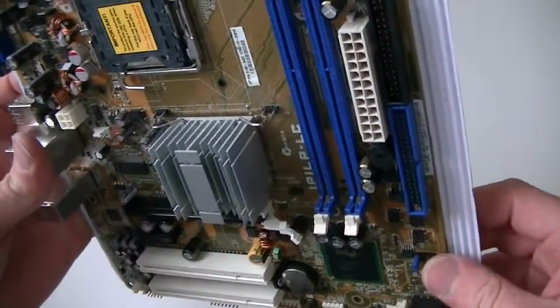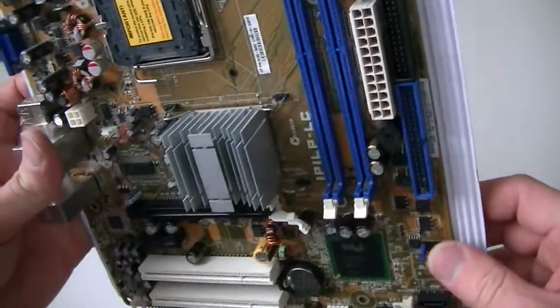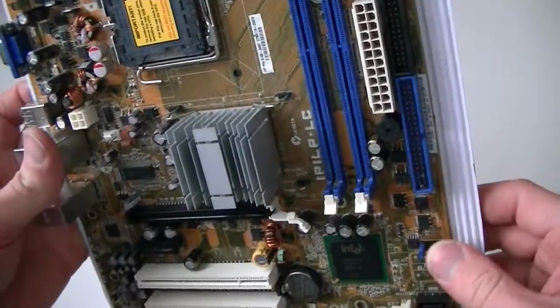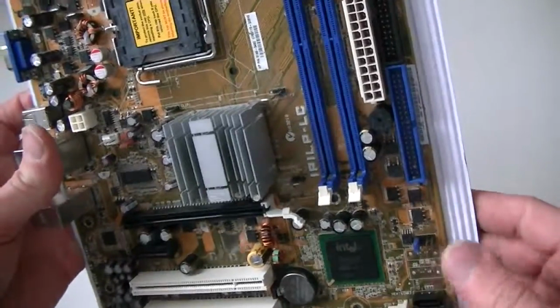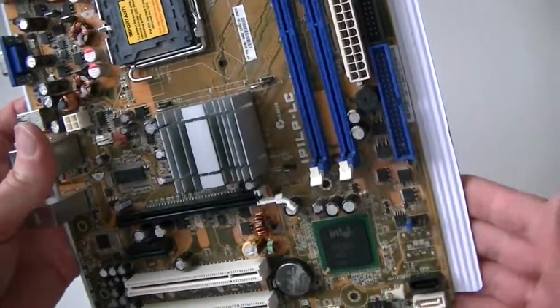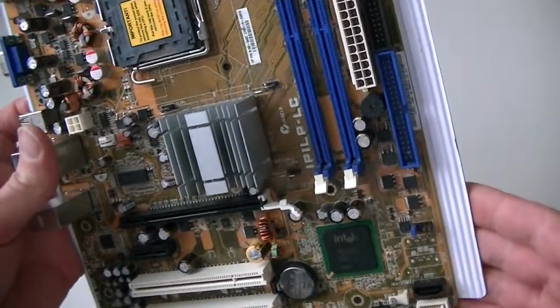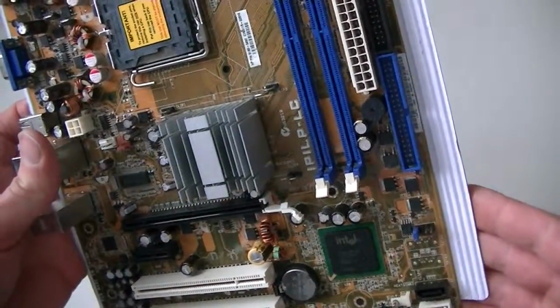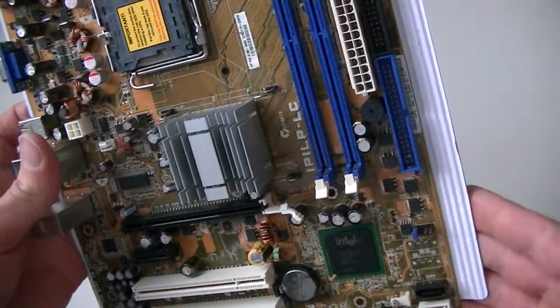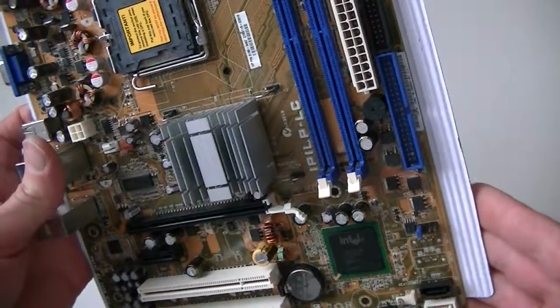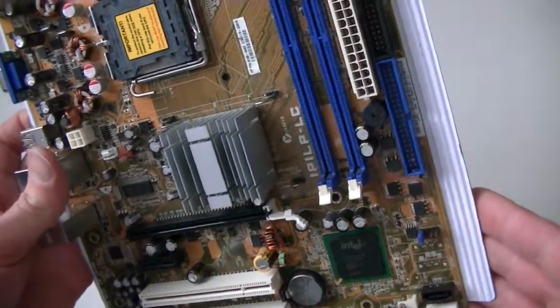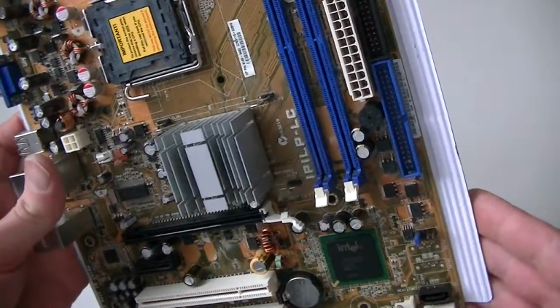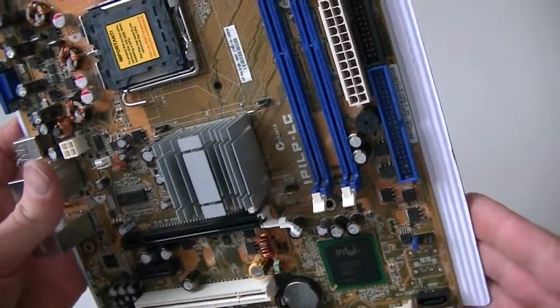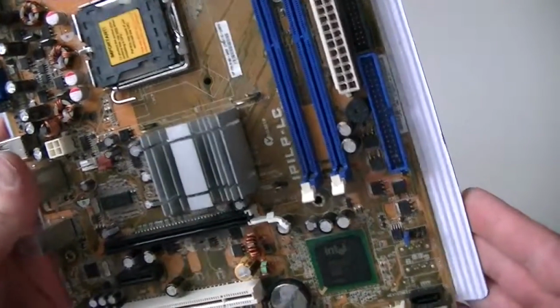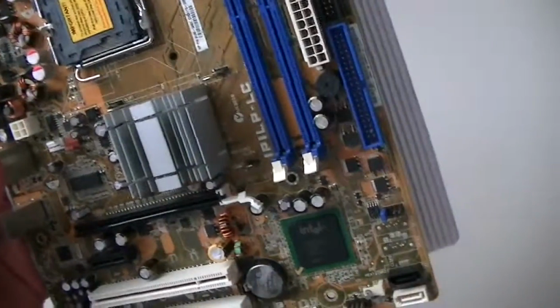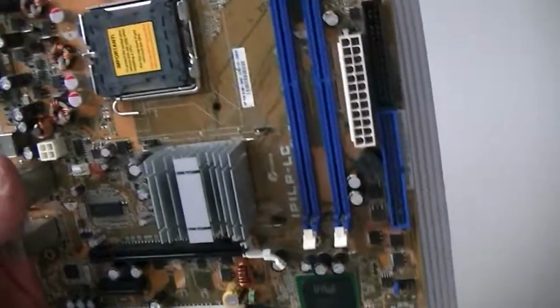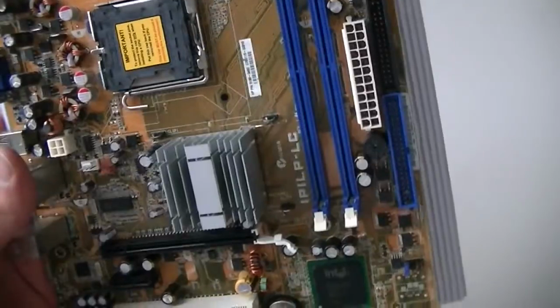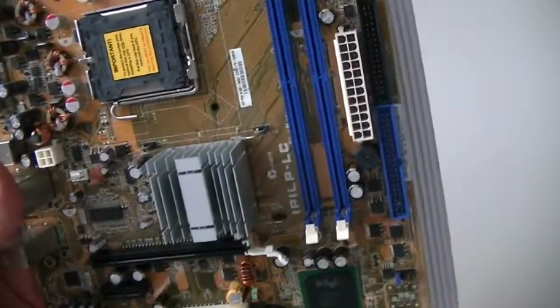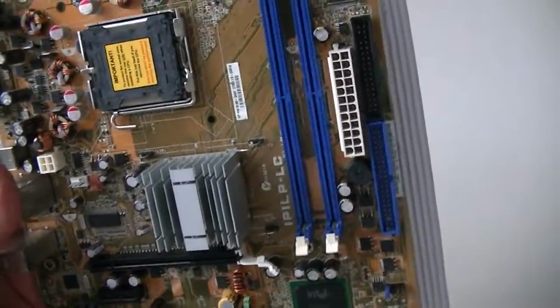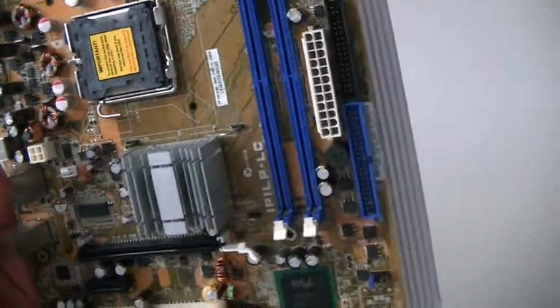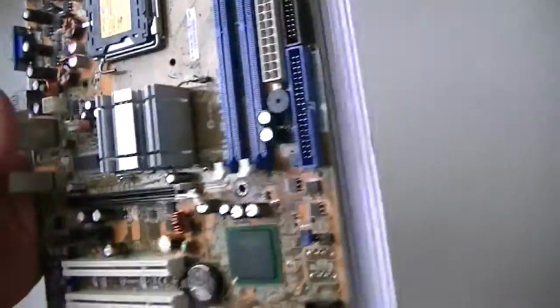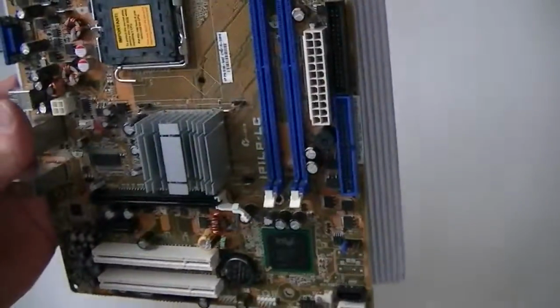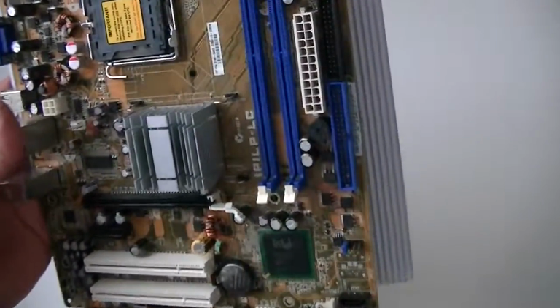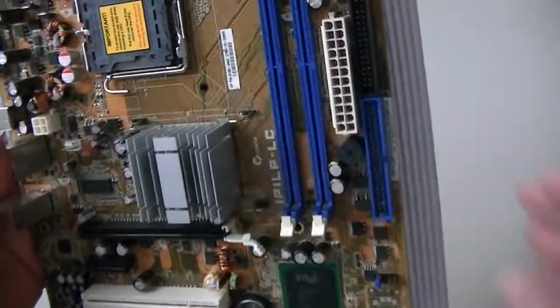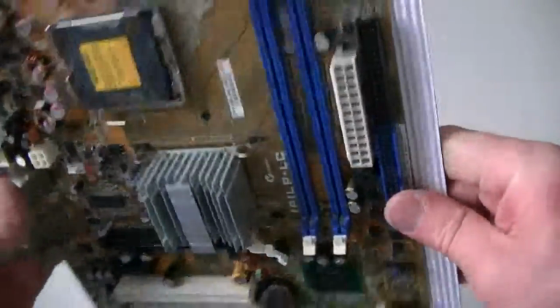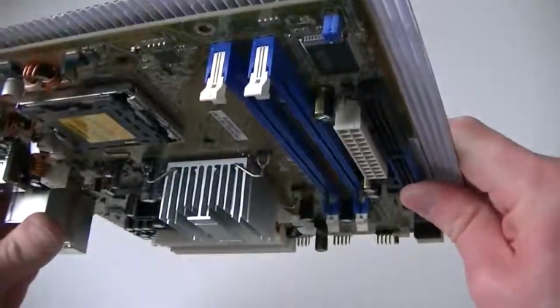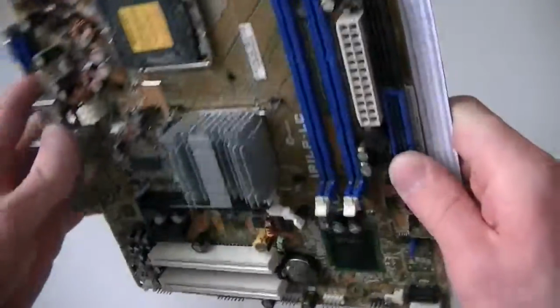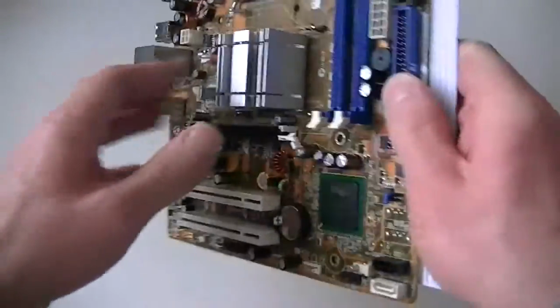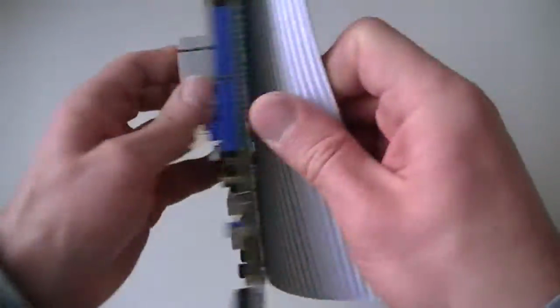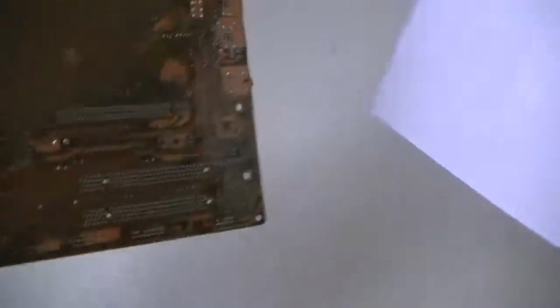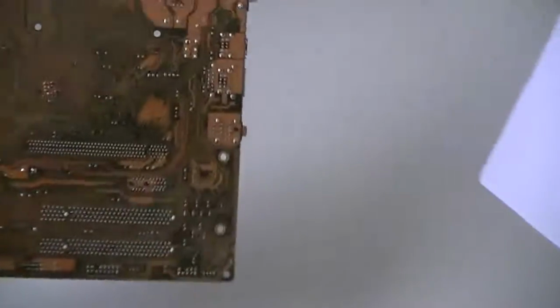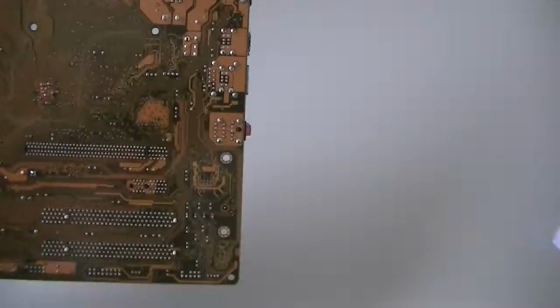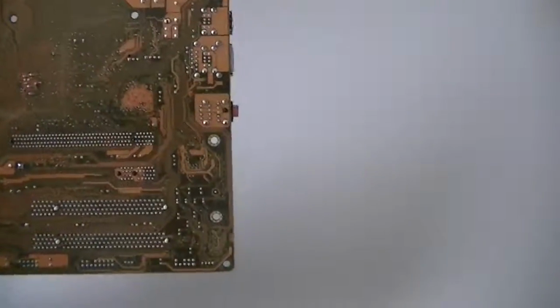It's a Socket 775 and supports both the Intel Pentium D and the Intel Core 2 Duo. It's an 8-year-old motherboard but still works.